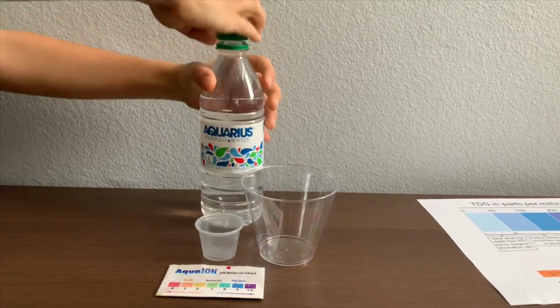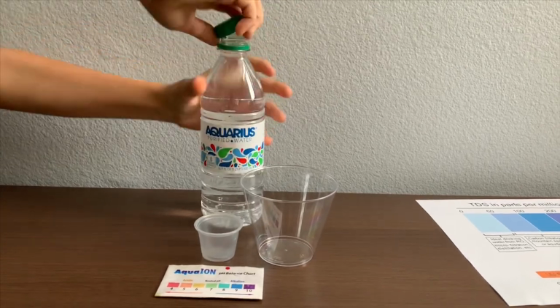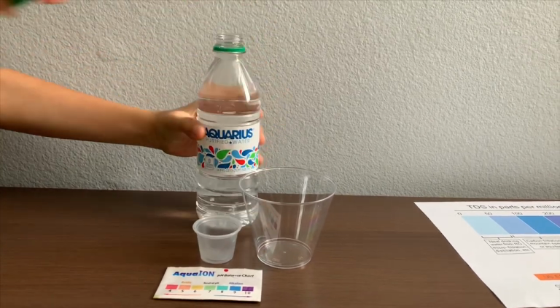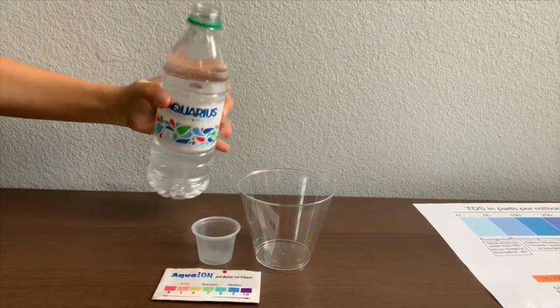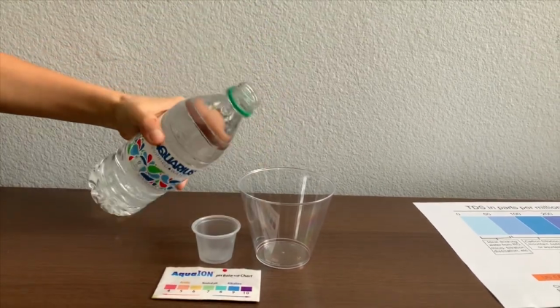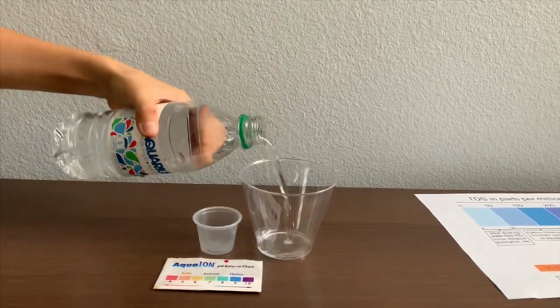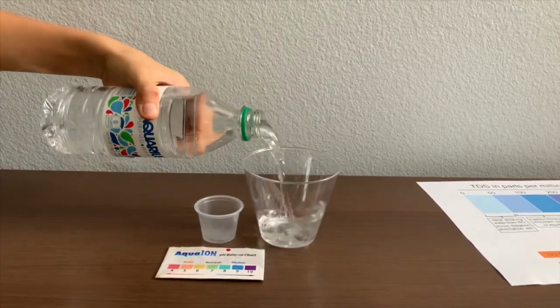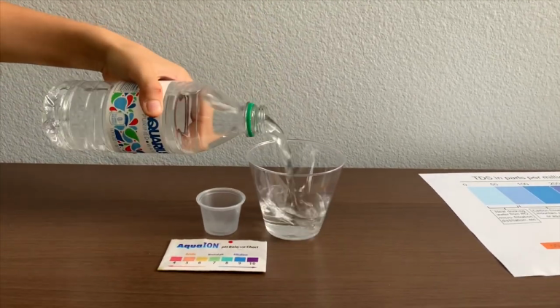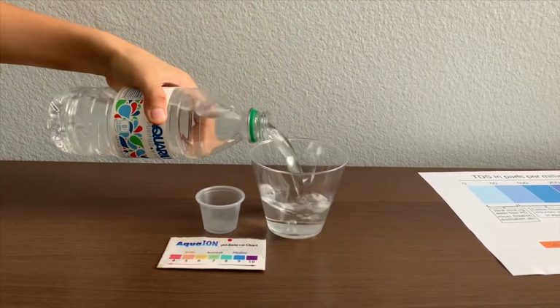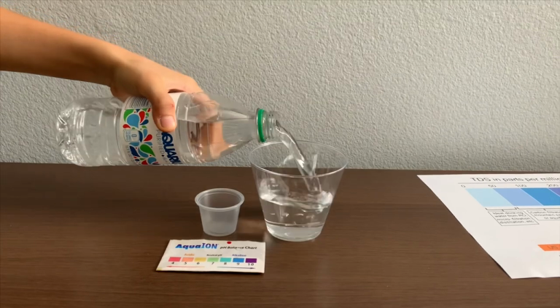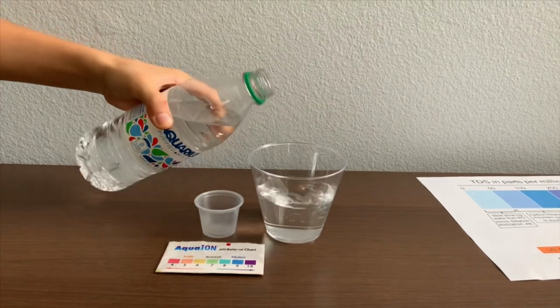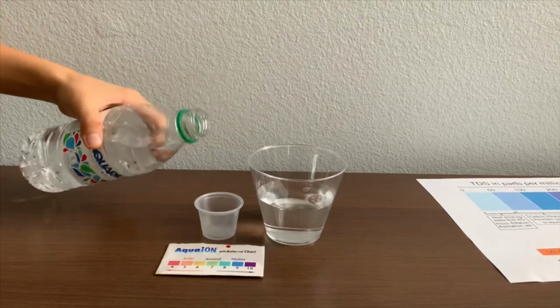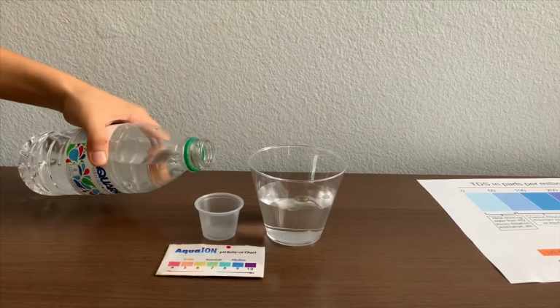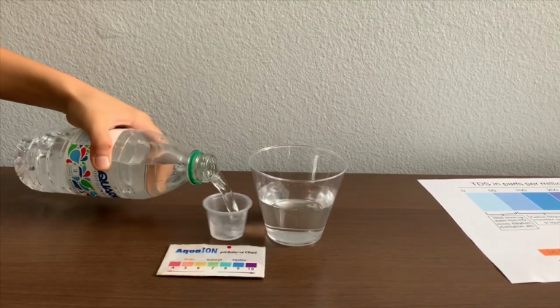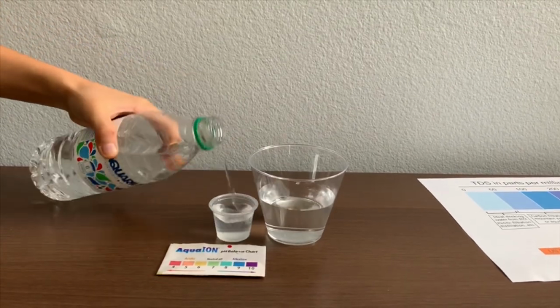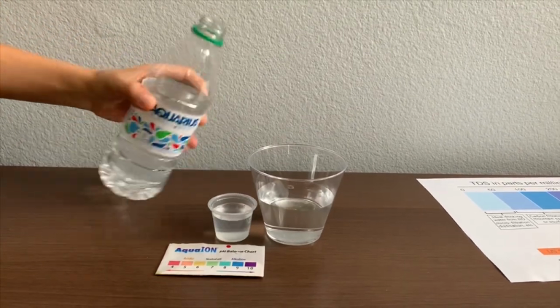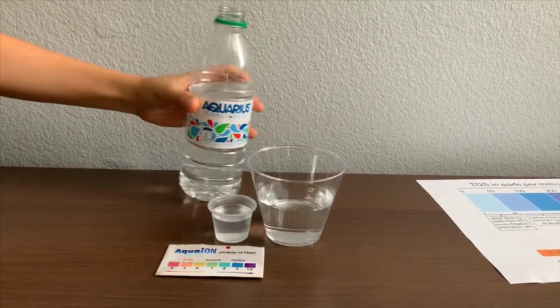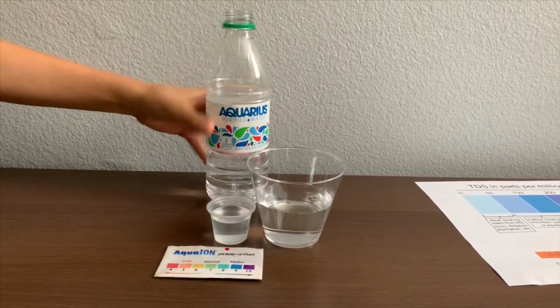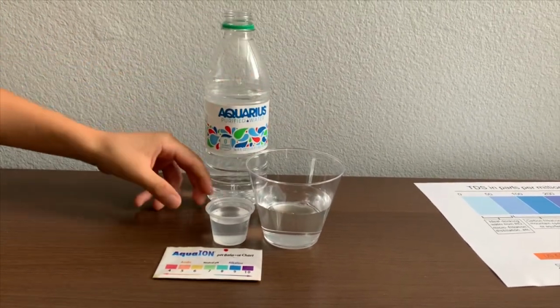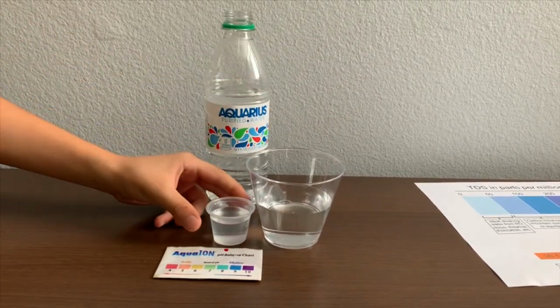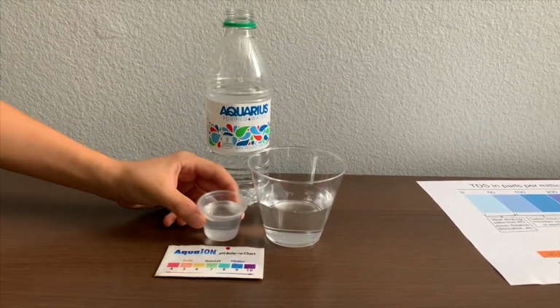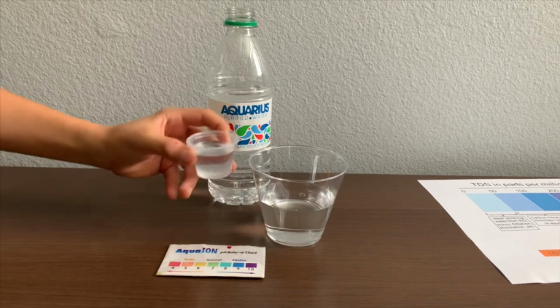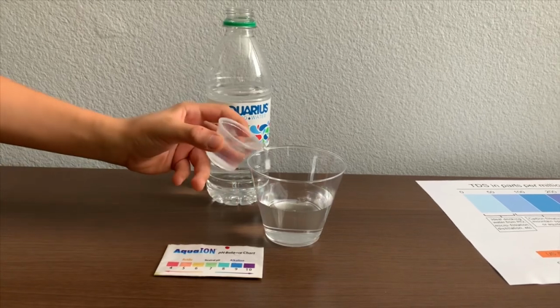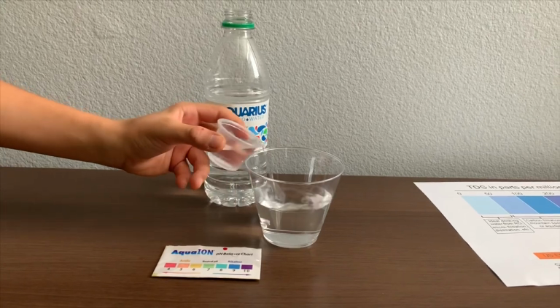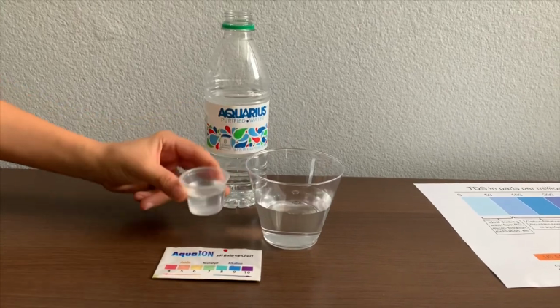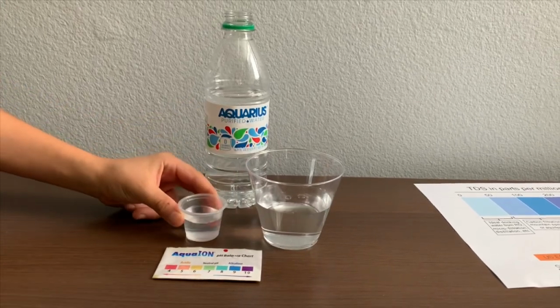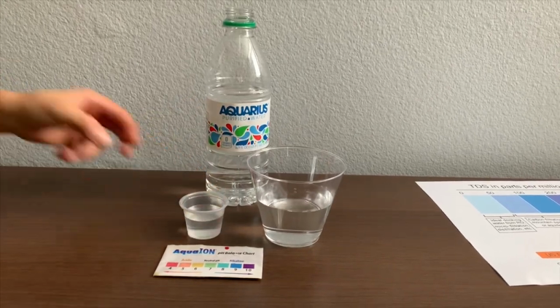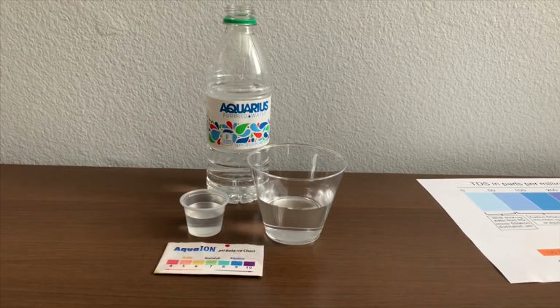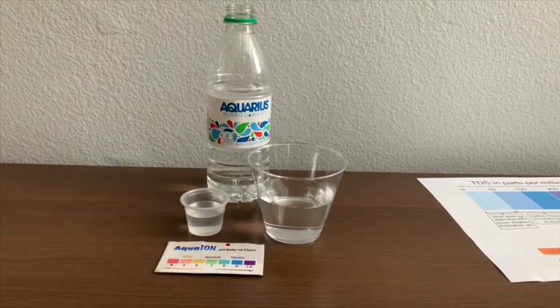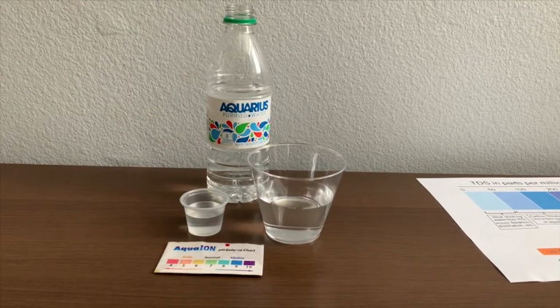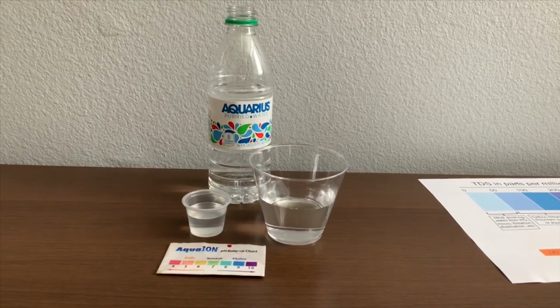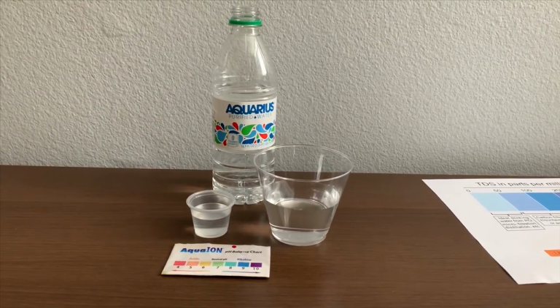Let's pour some water in. This is a little too much for the pH cup. Let's pour some back in the TDS. First, let's test the TDS level.